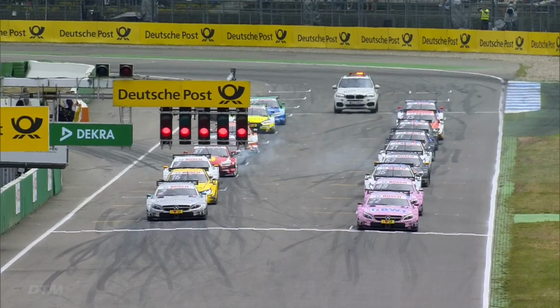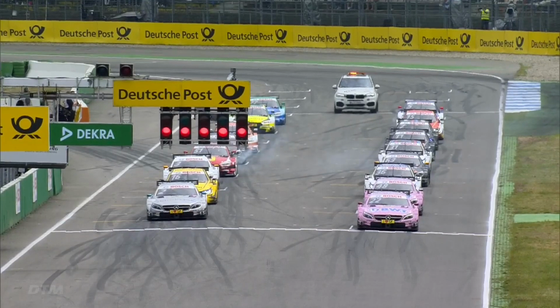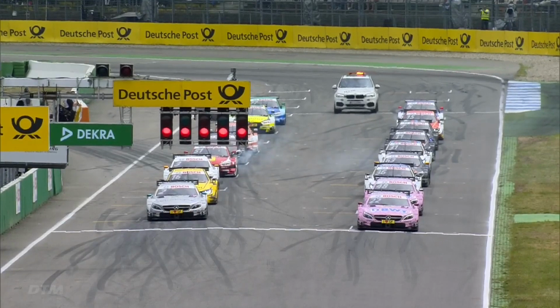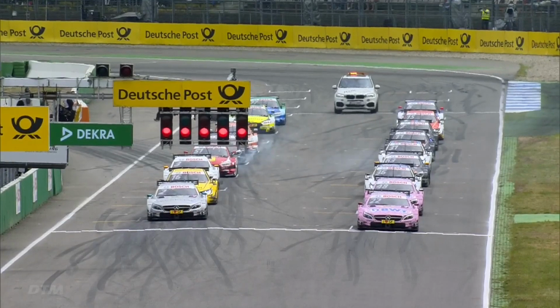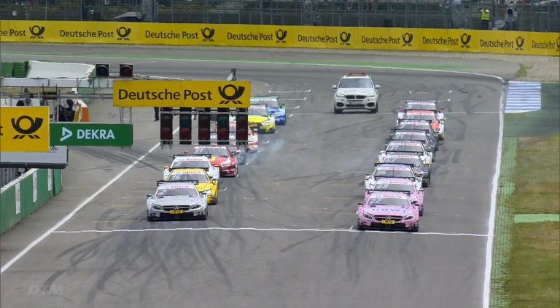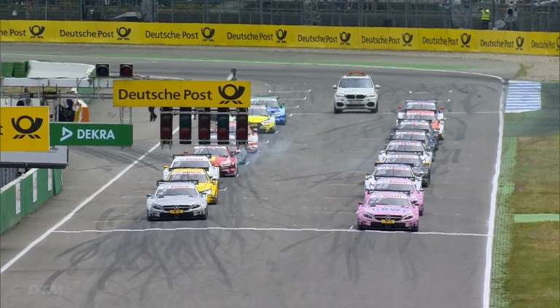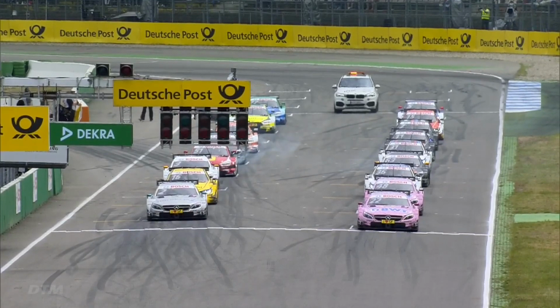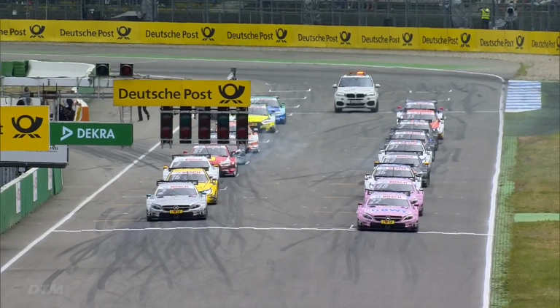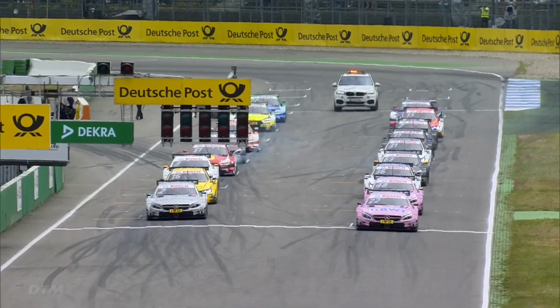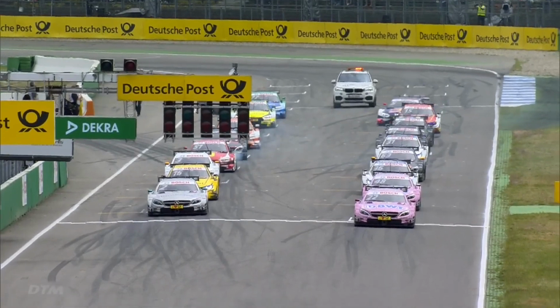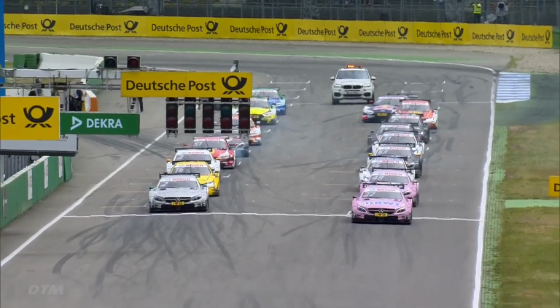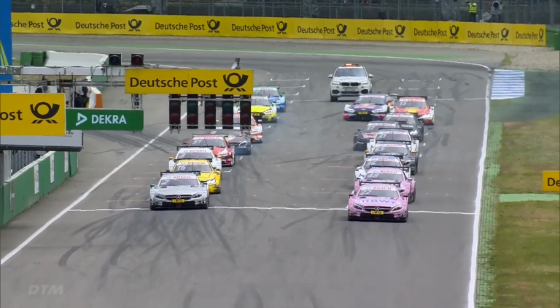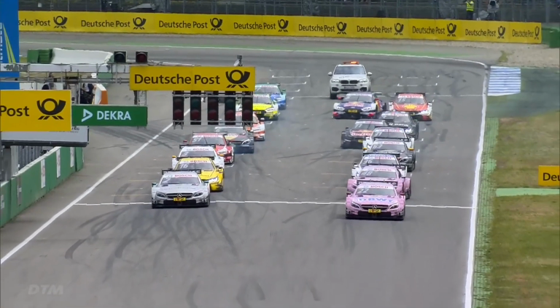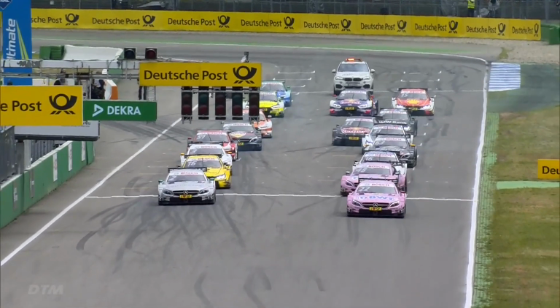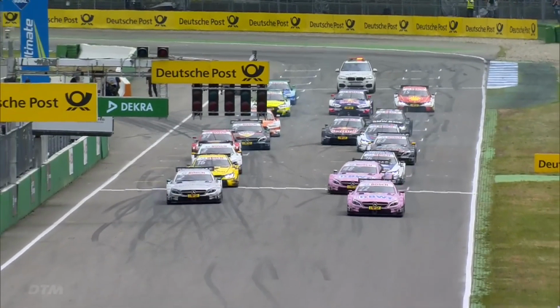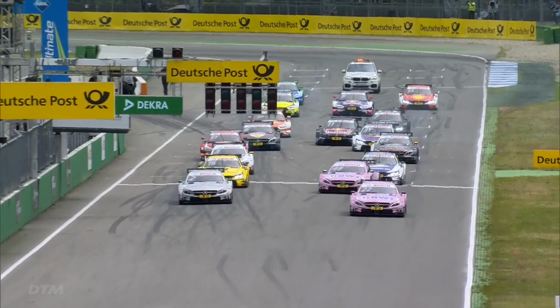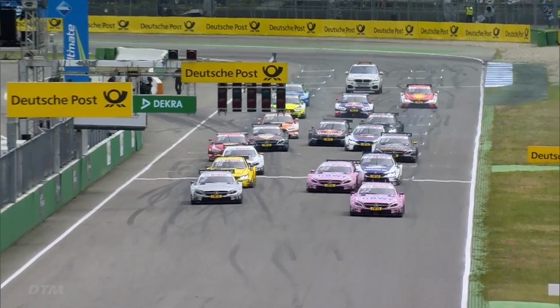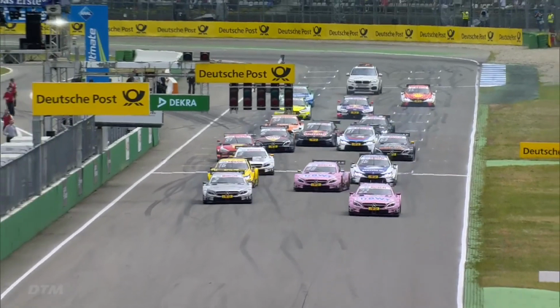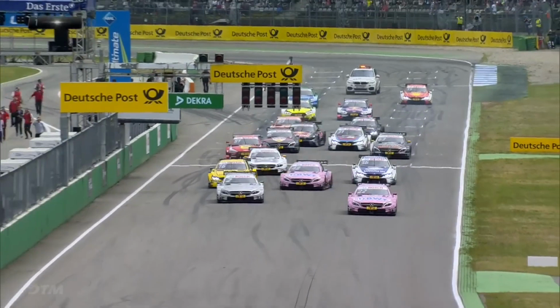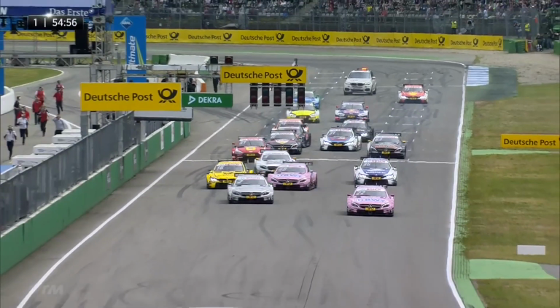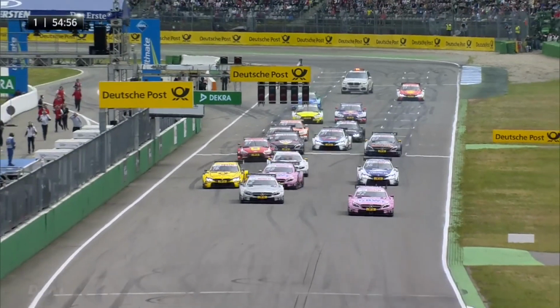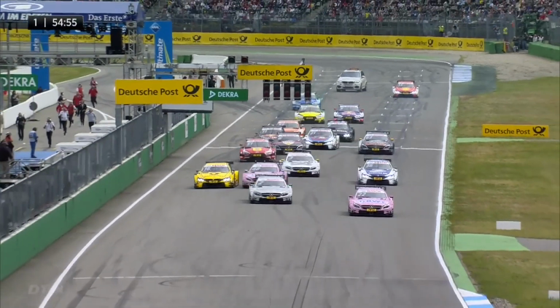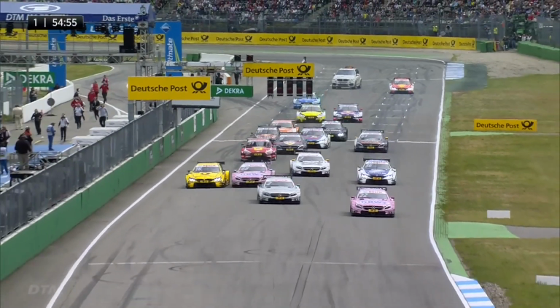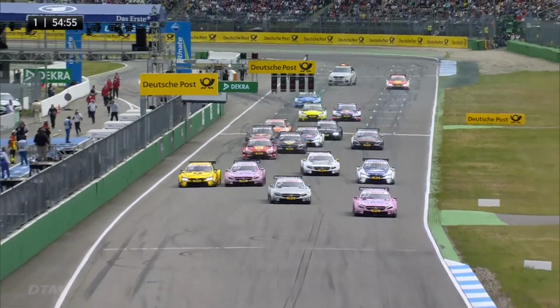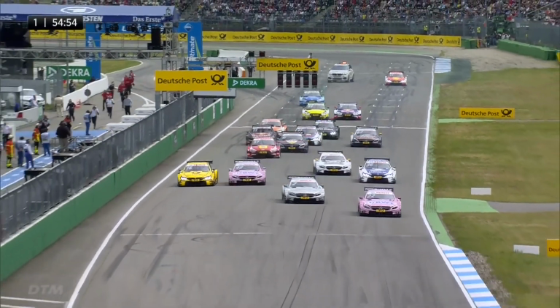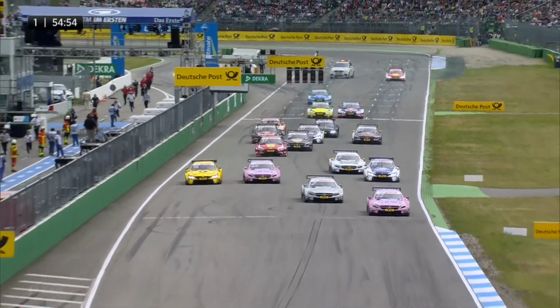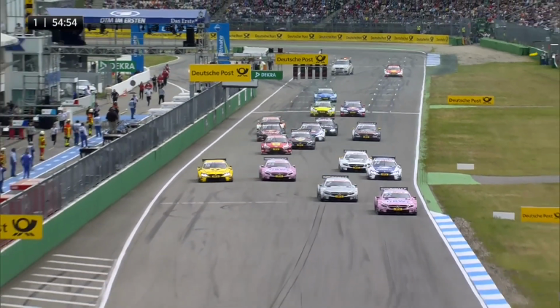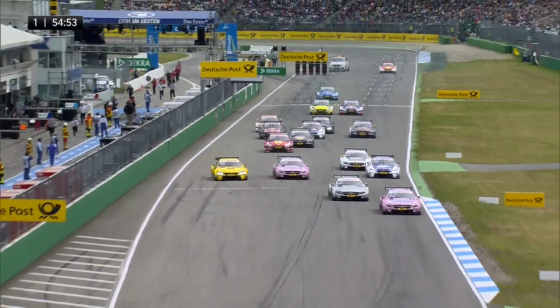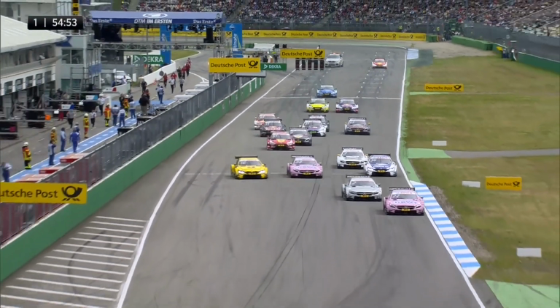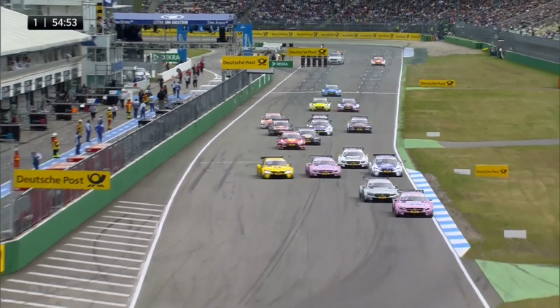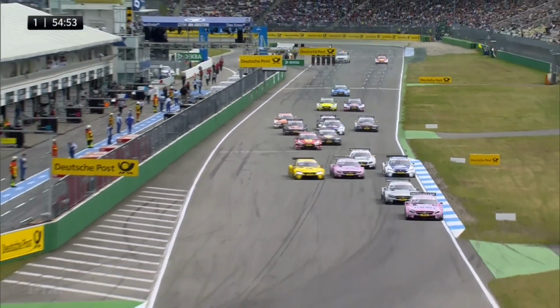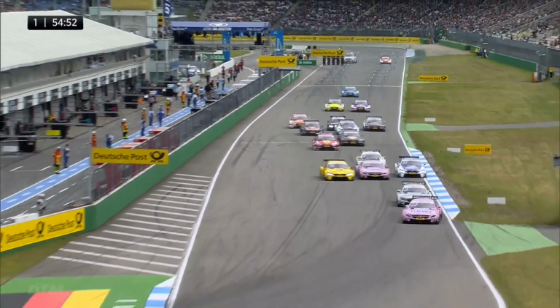We have five red lights, the lights are out and we are away and racing. Augusto Farfus bogs down right at the very start.